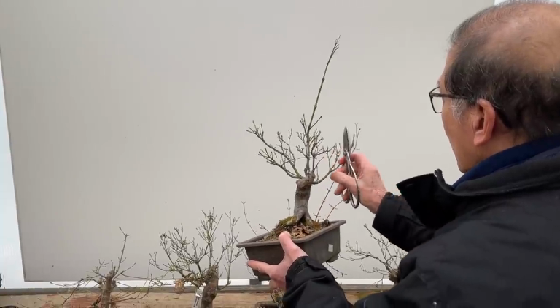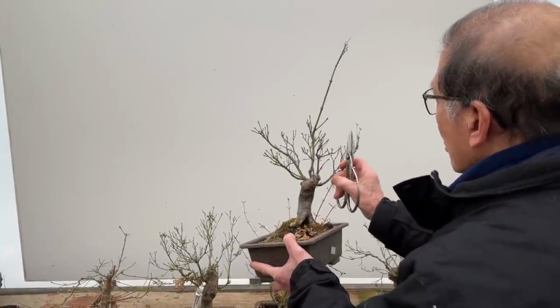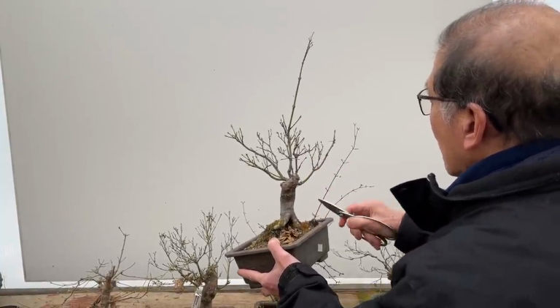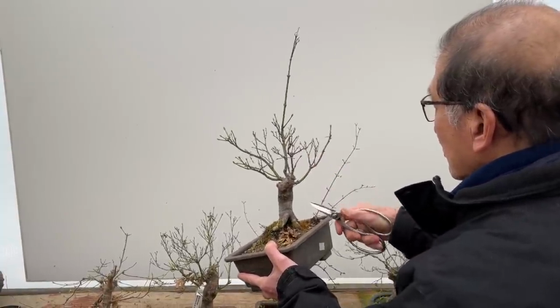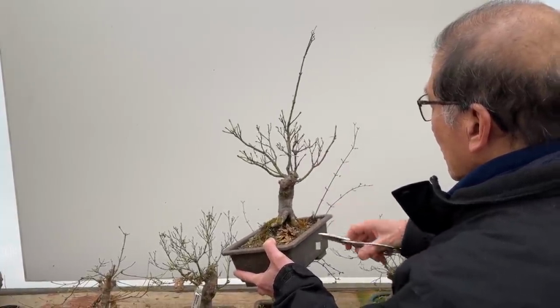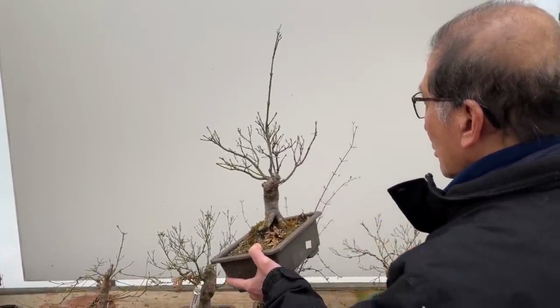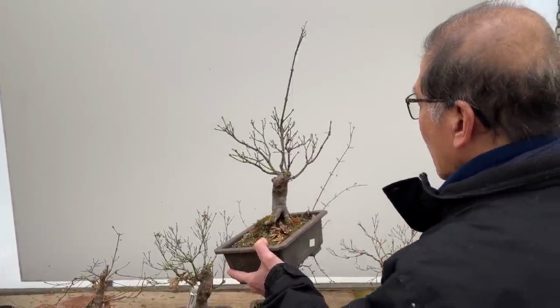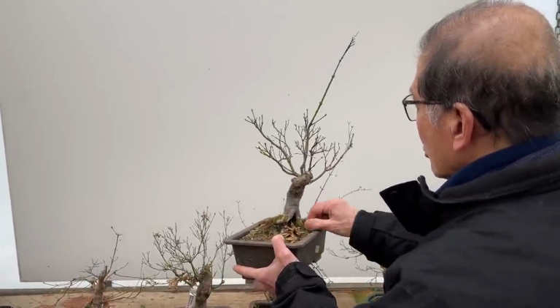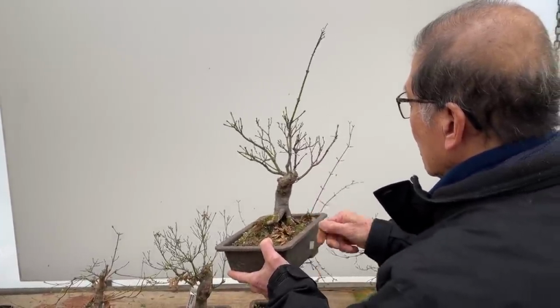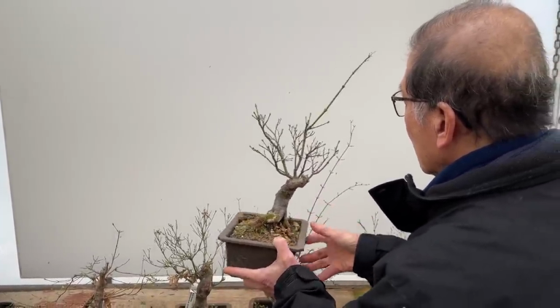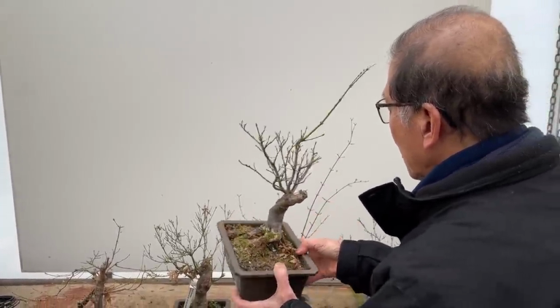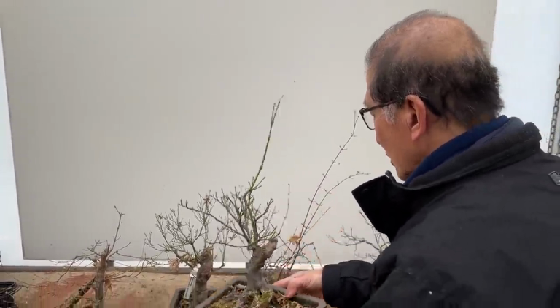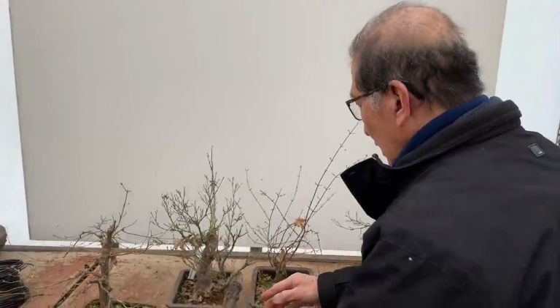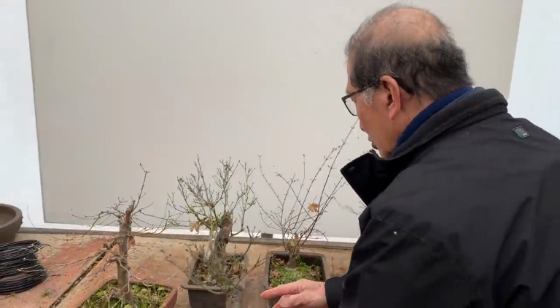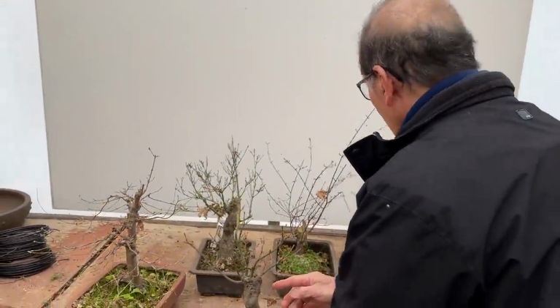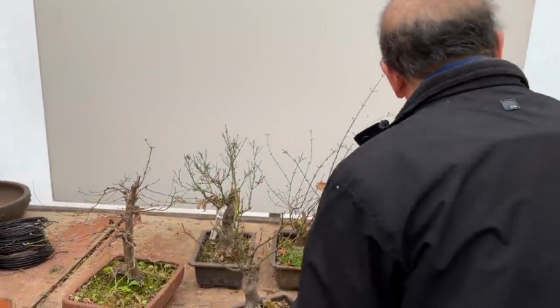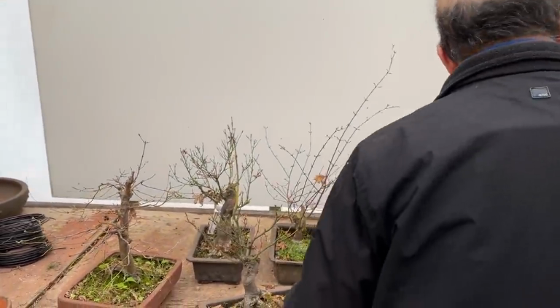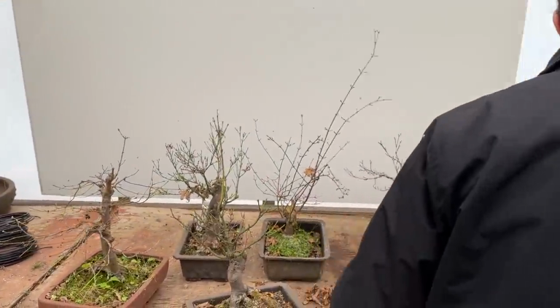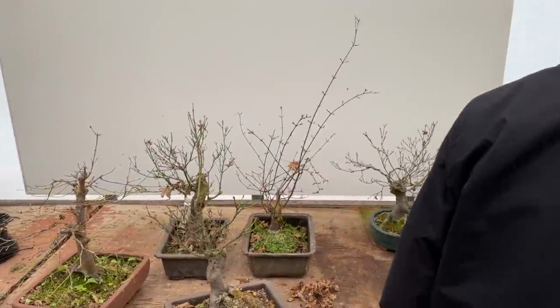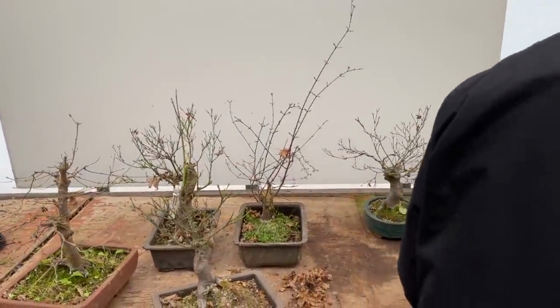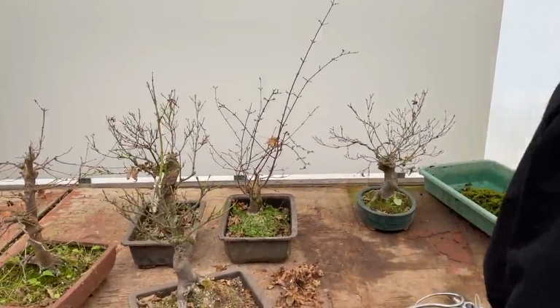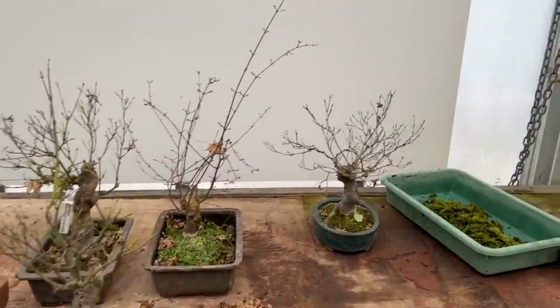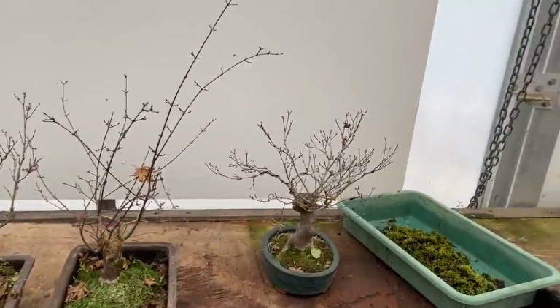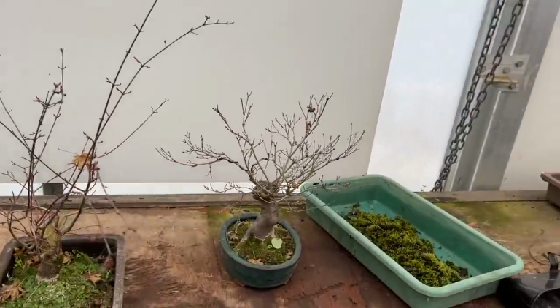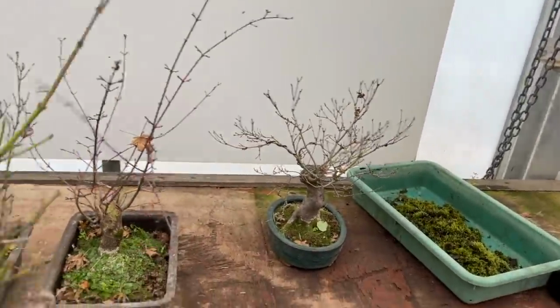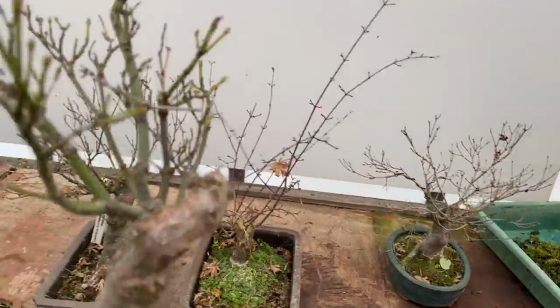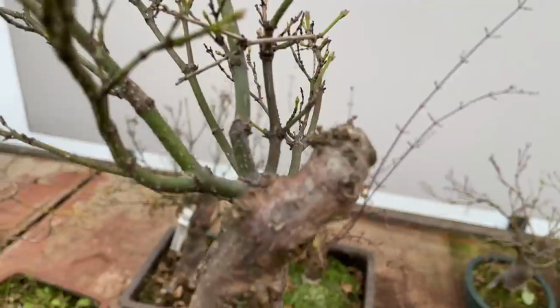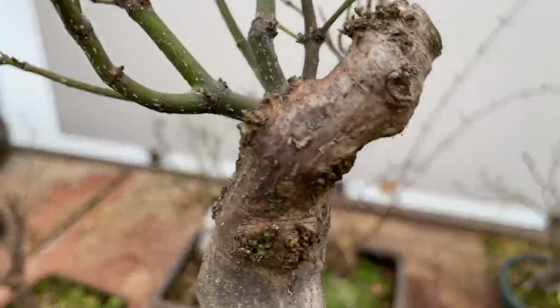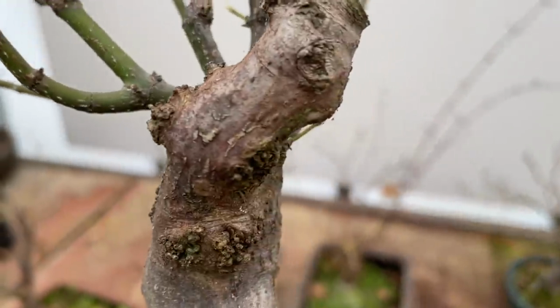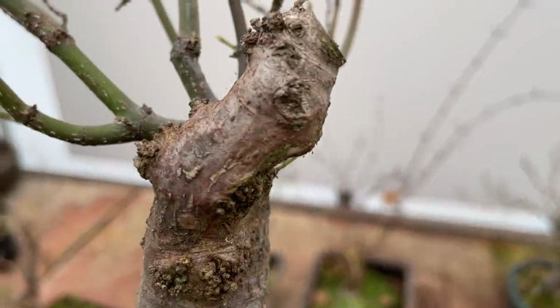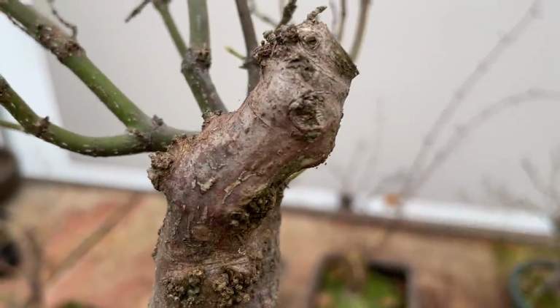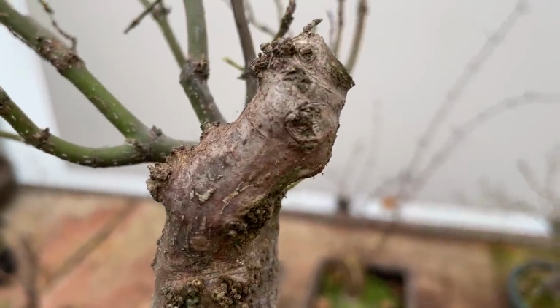While I'm looking at this tree, this dead piece is not serving any useful purpose, so let me bring a saw and cut some of that off.